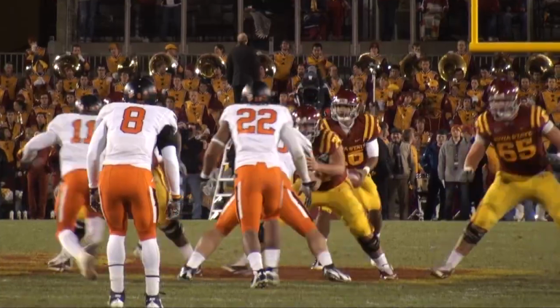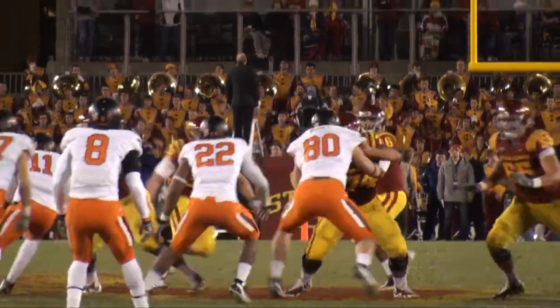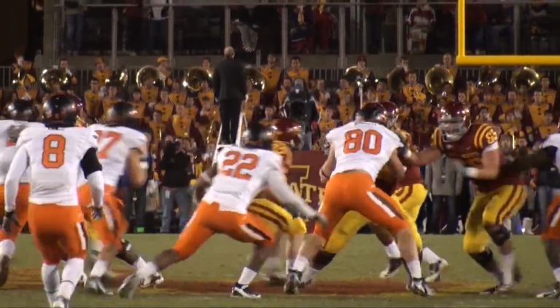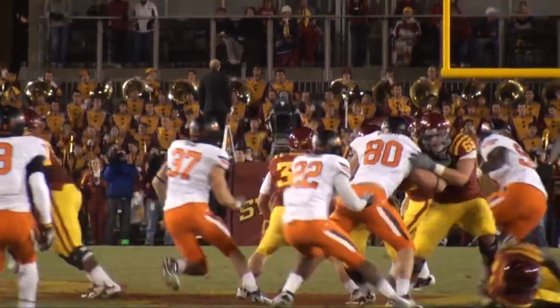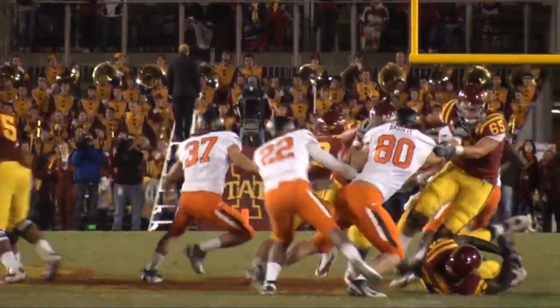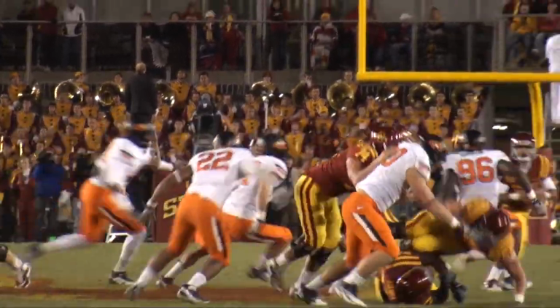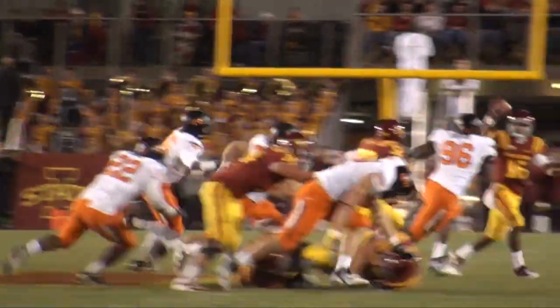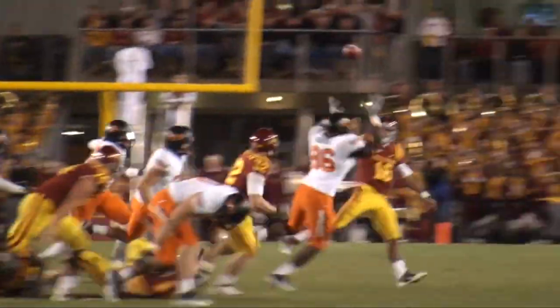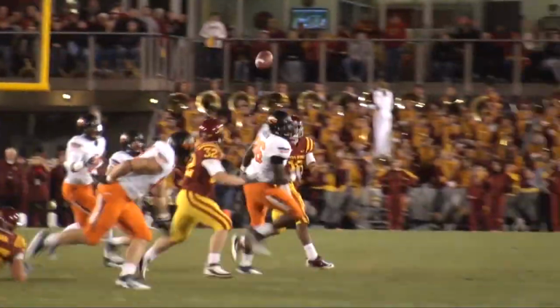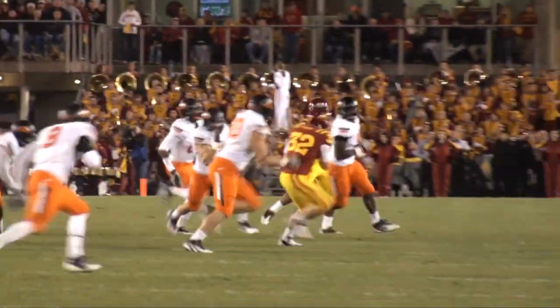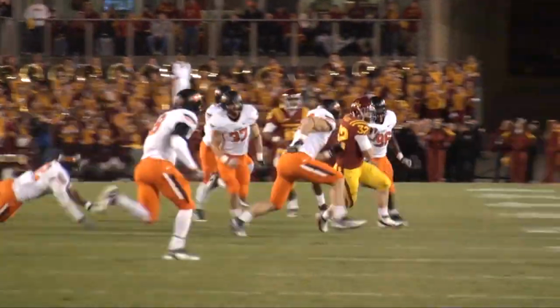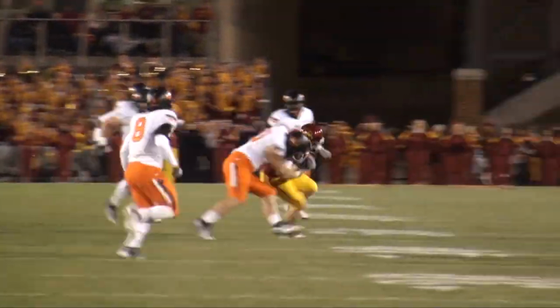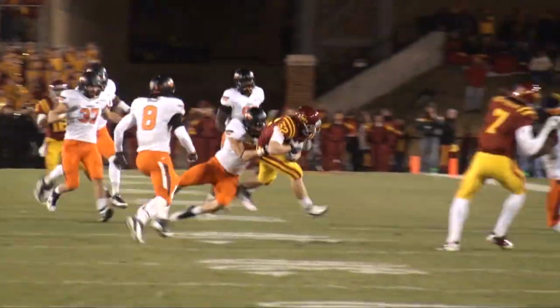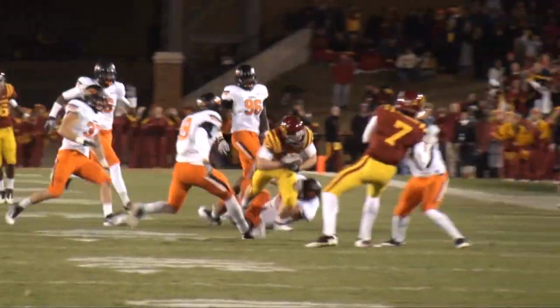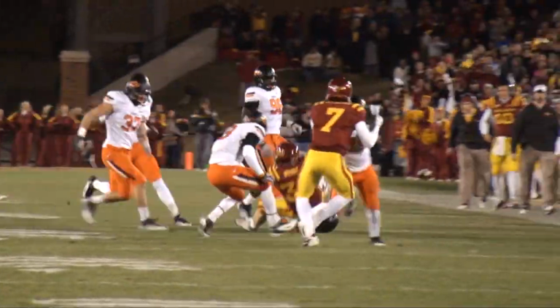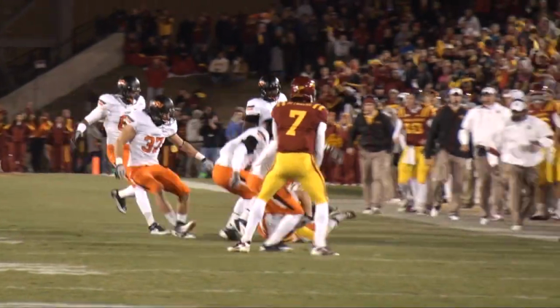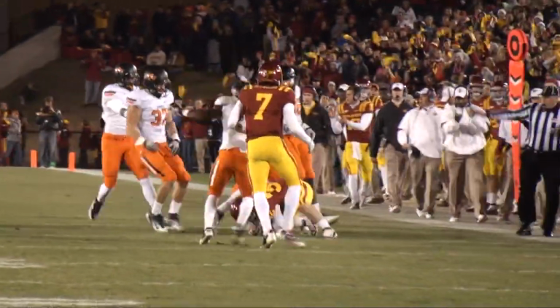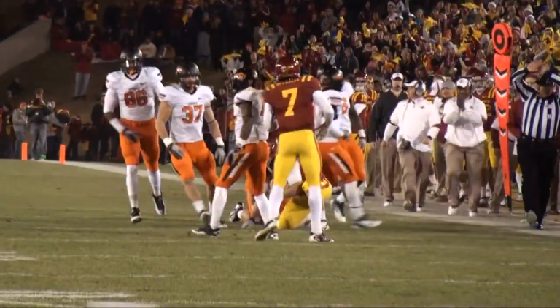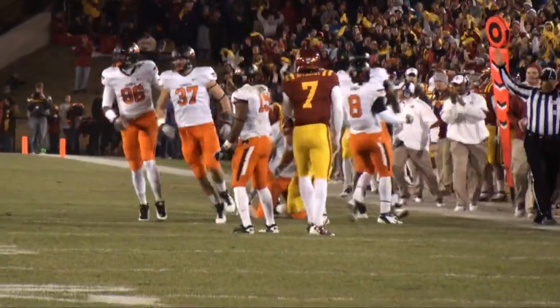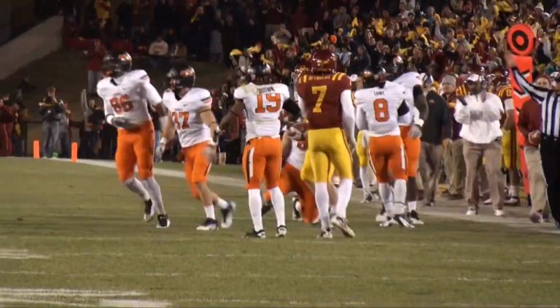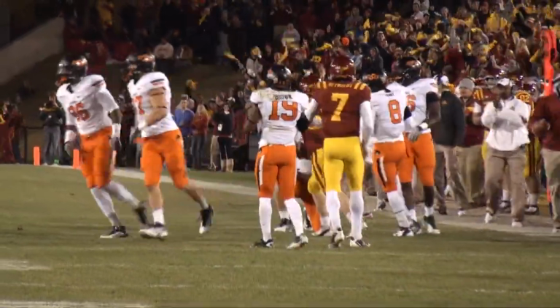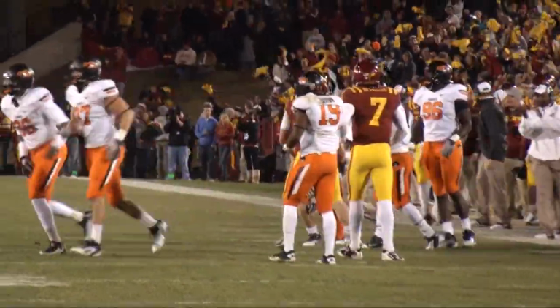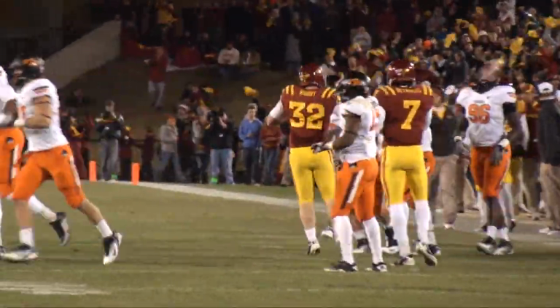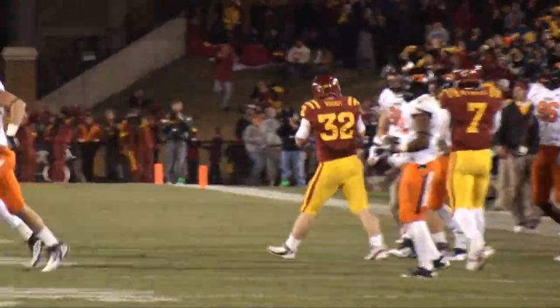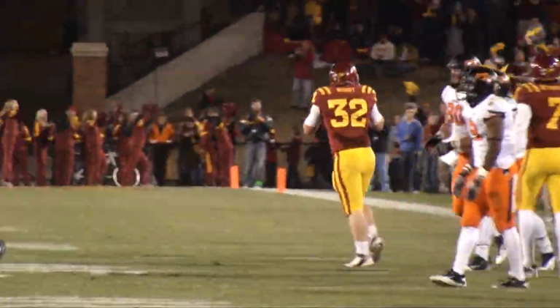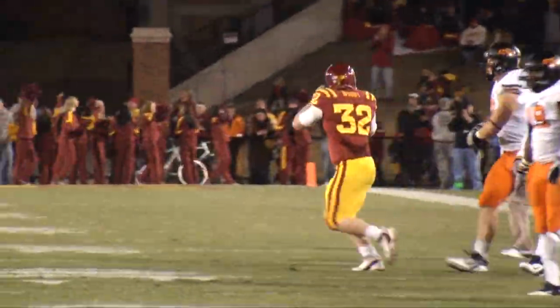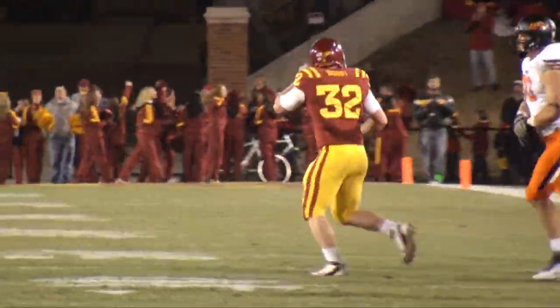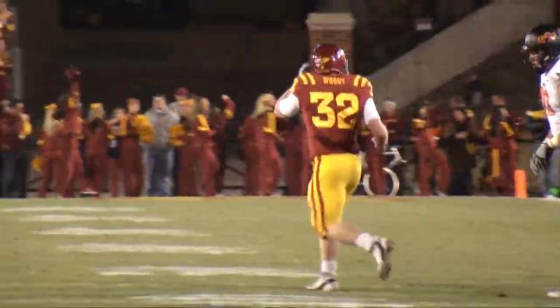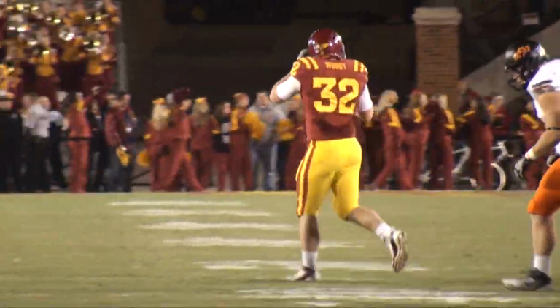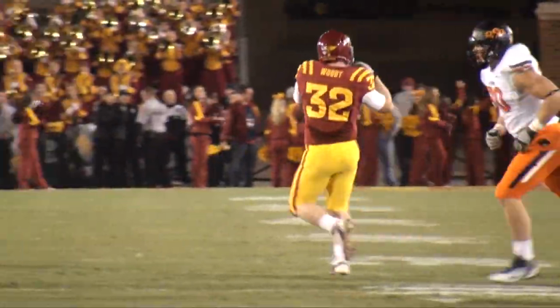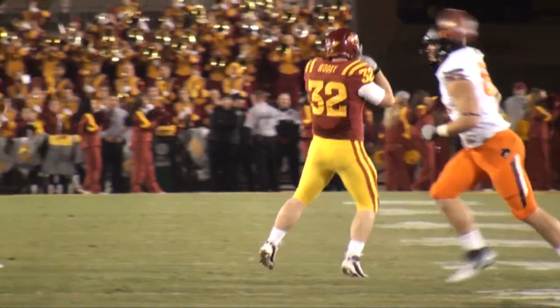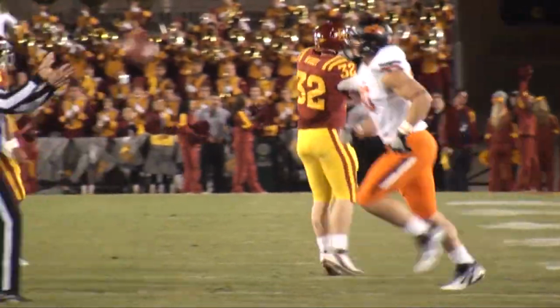Barnett in the shotgun, he'll drop, looks to his left, now scrambles that way, dumps it off to Woody — he's got the catch, and brings a tackle! First down Iowa State, at the 41-yard line of Oklahoma State, he gained six.